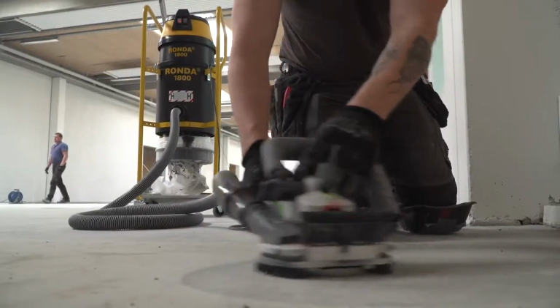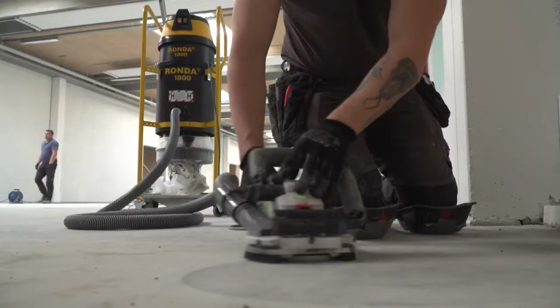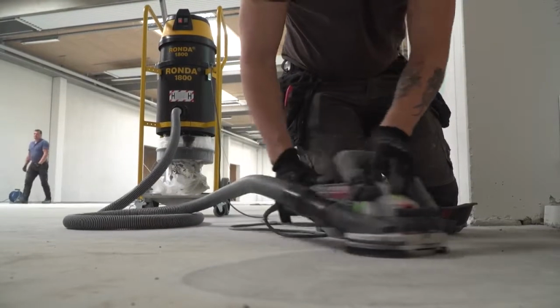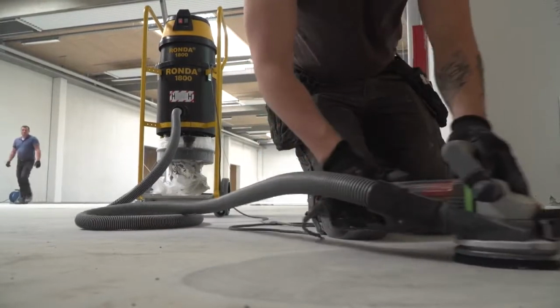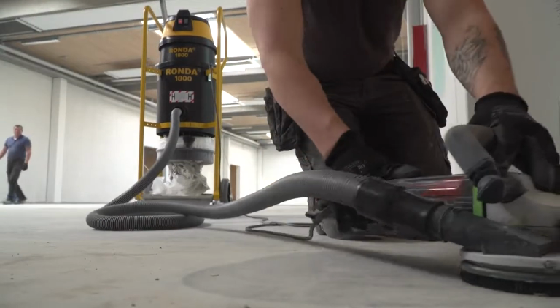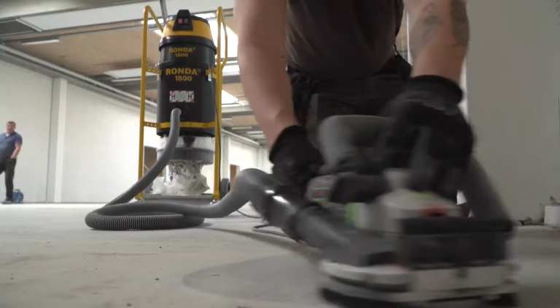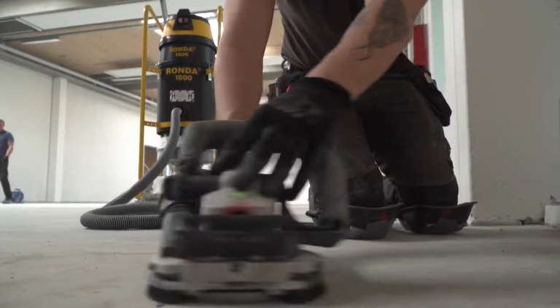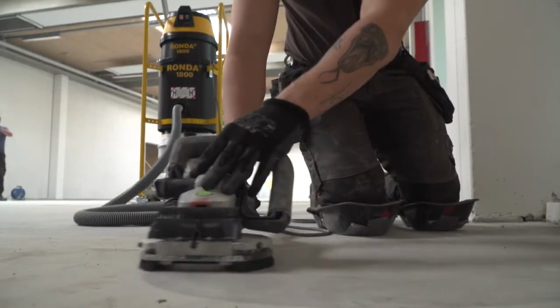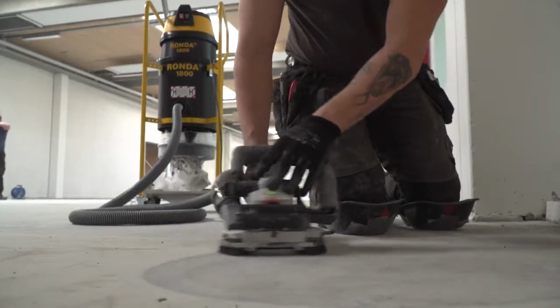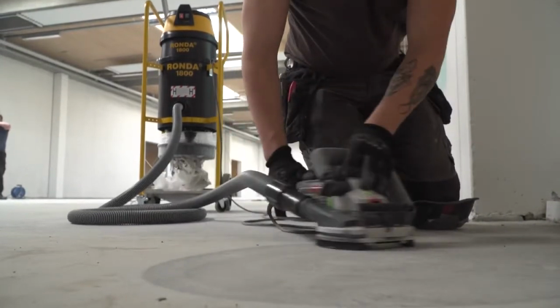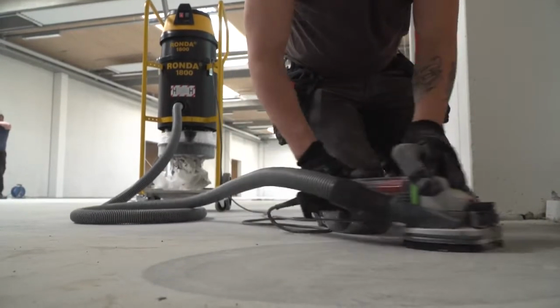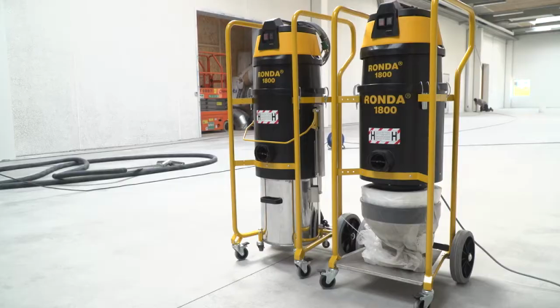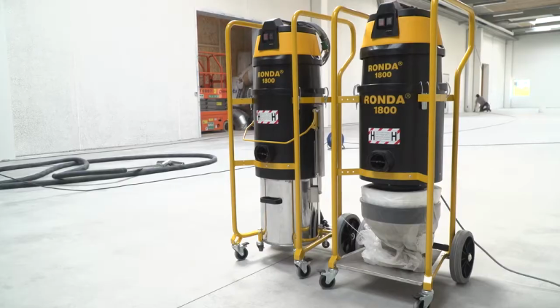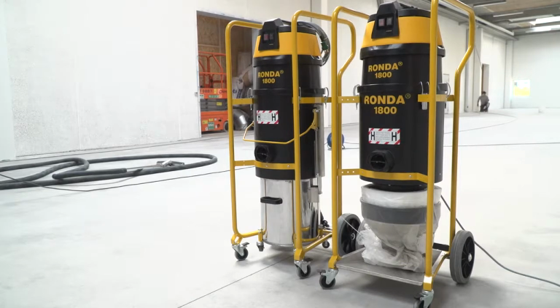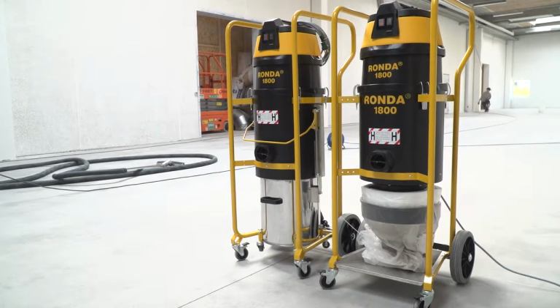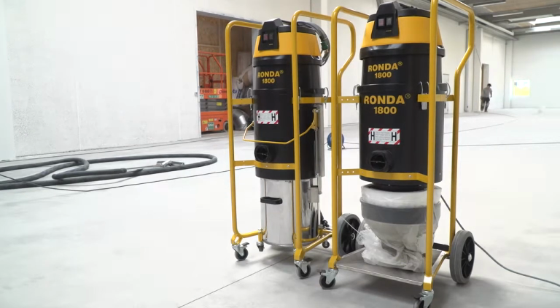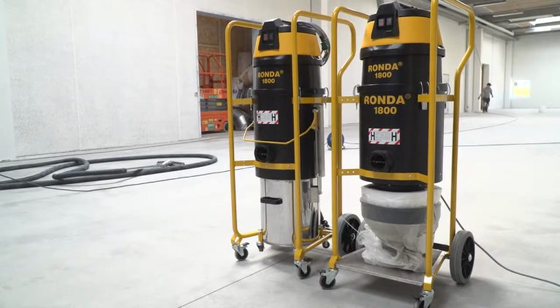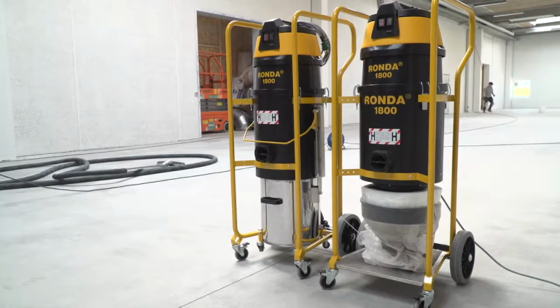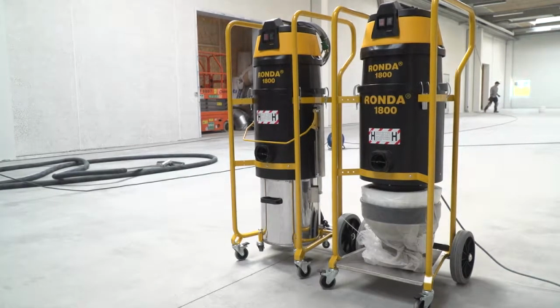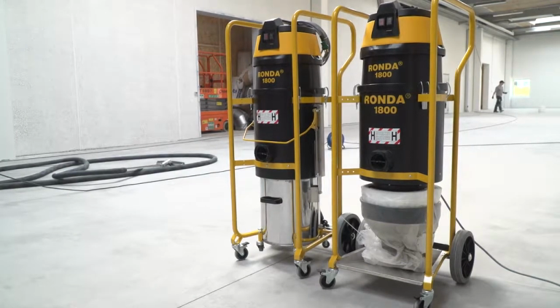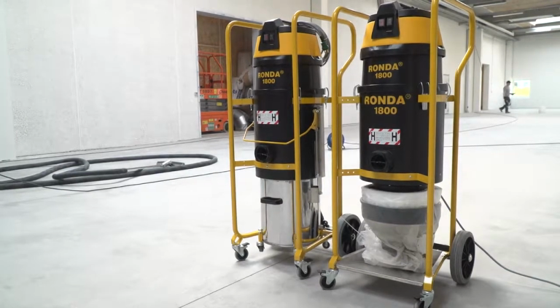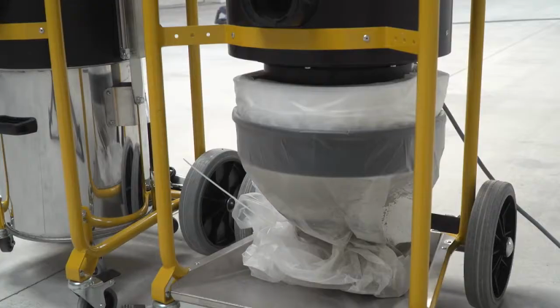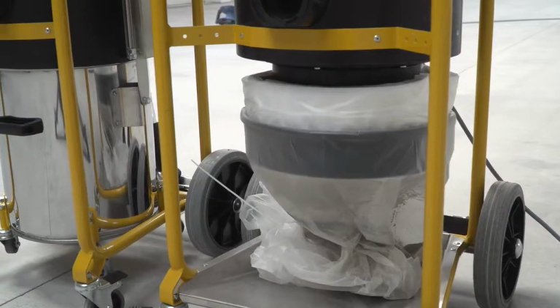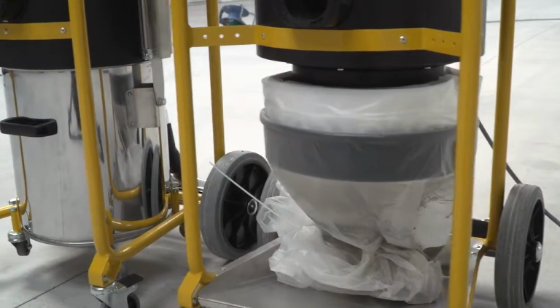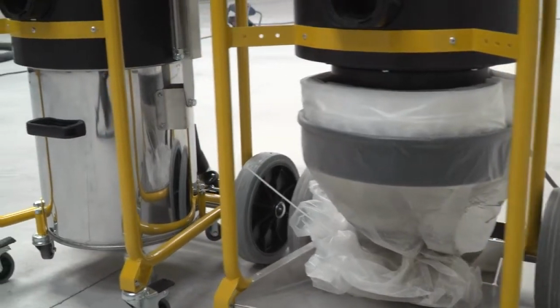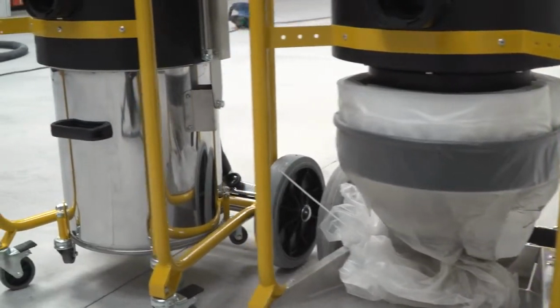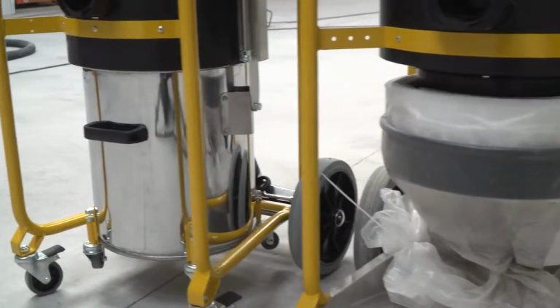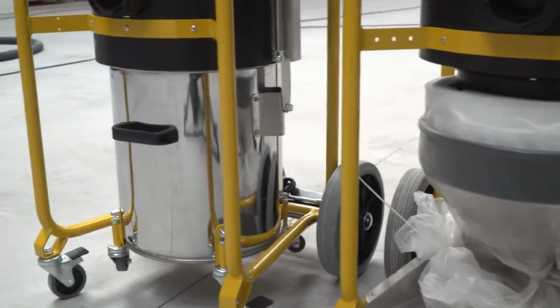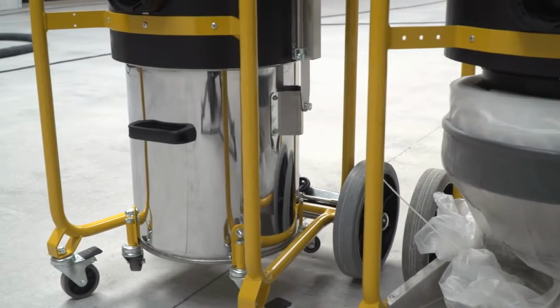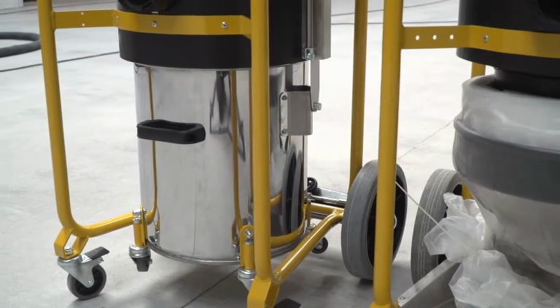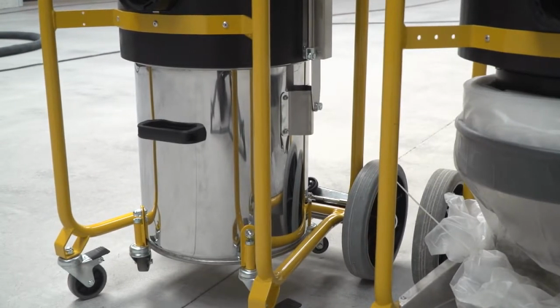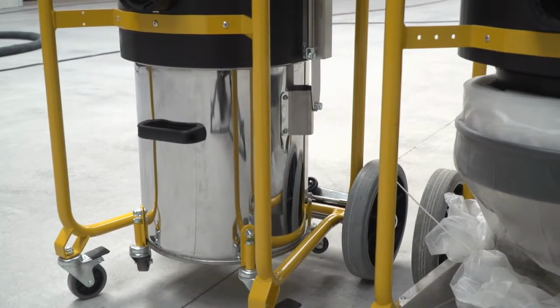Large amounts of dust are easily collected and disposed of. The machine comes in two versions: one with Longopak and one with a metal container.